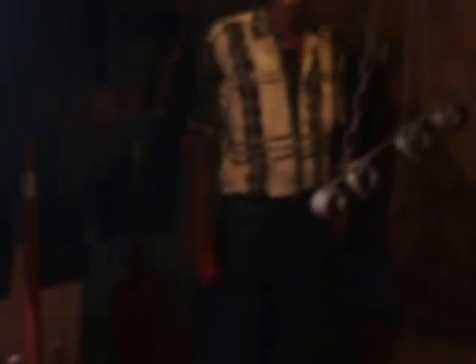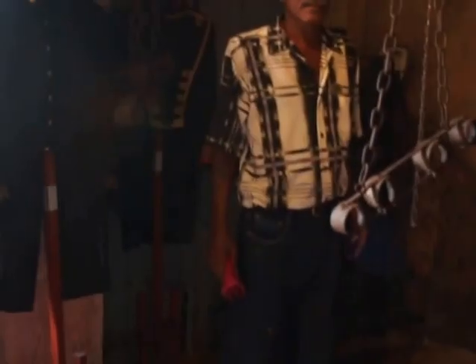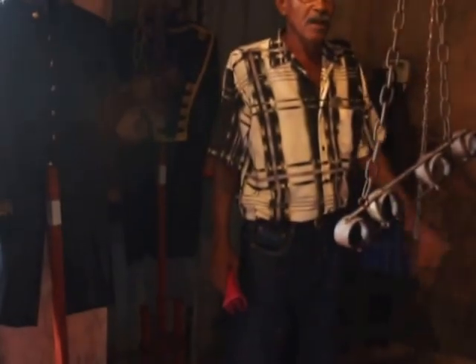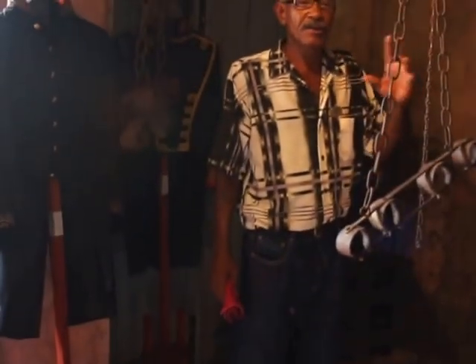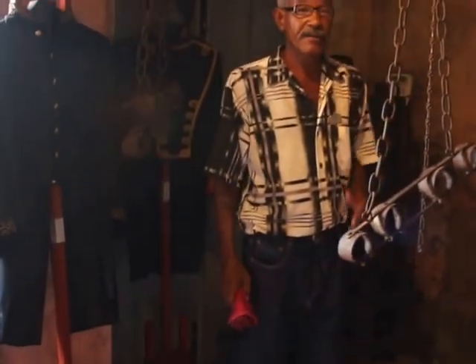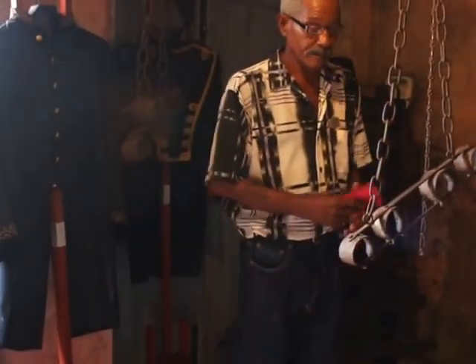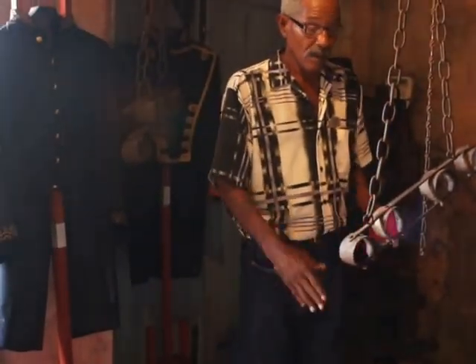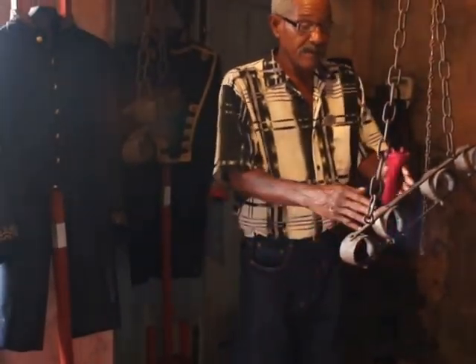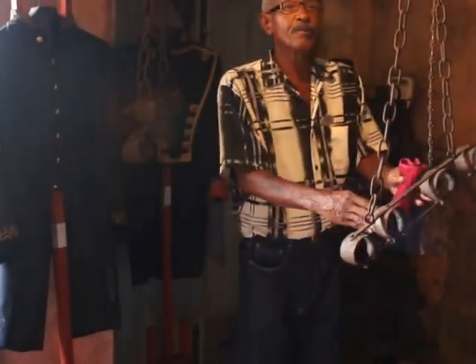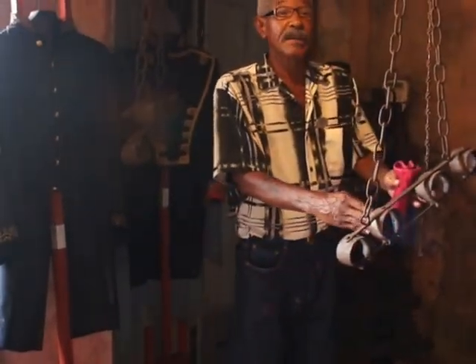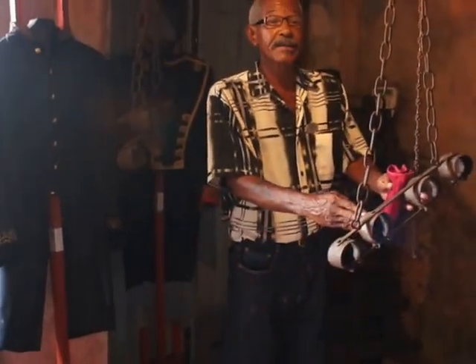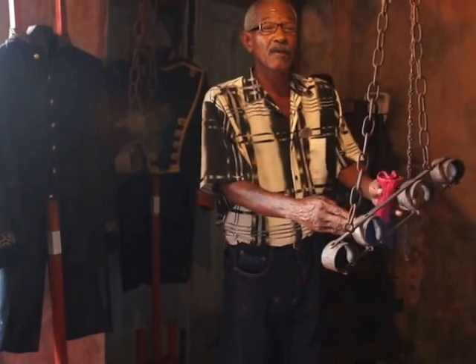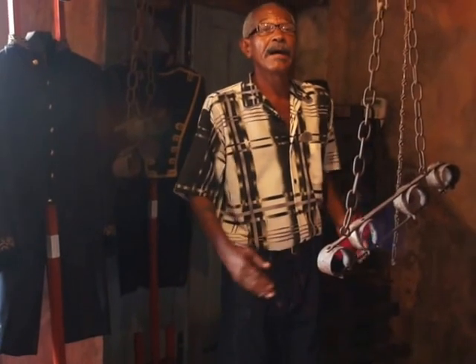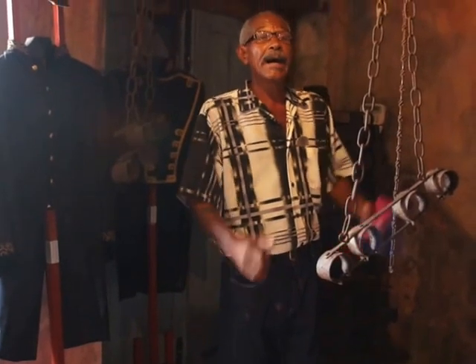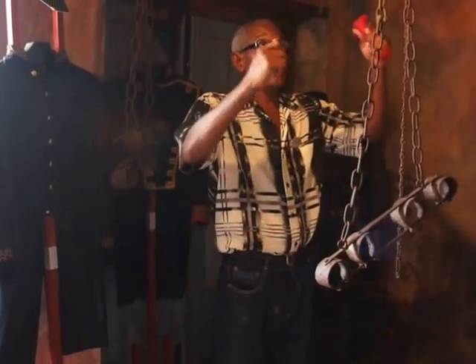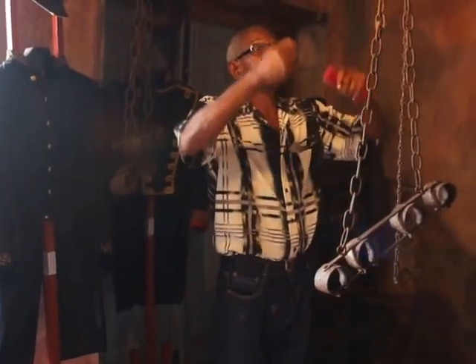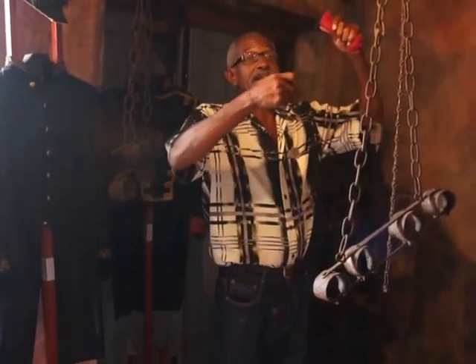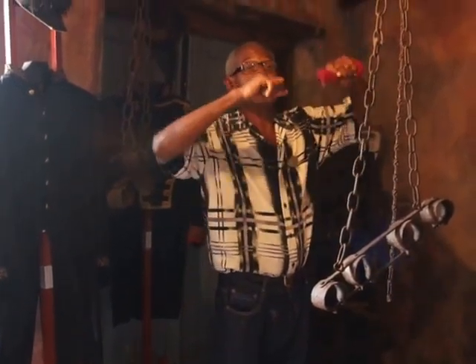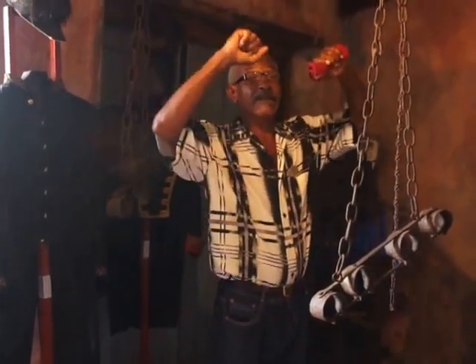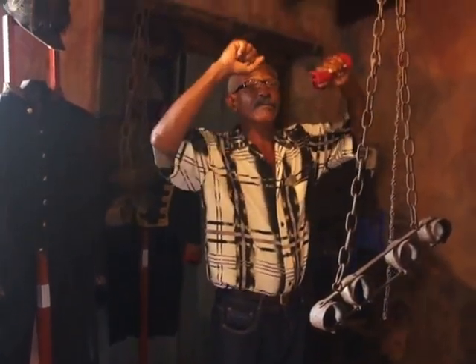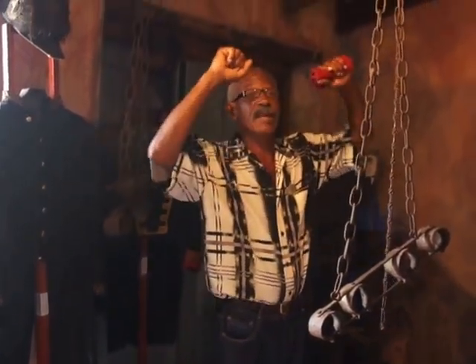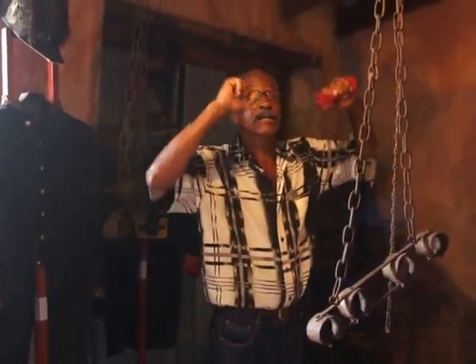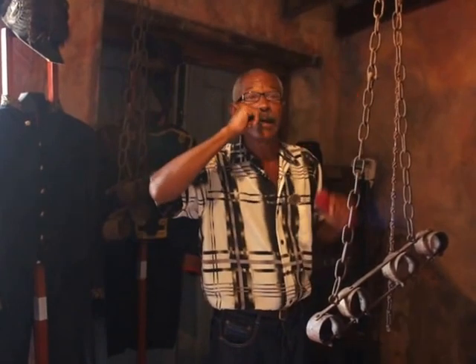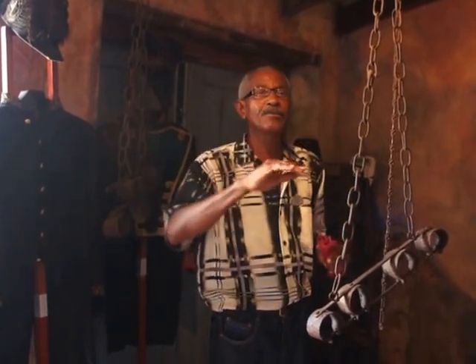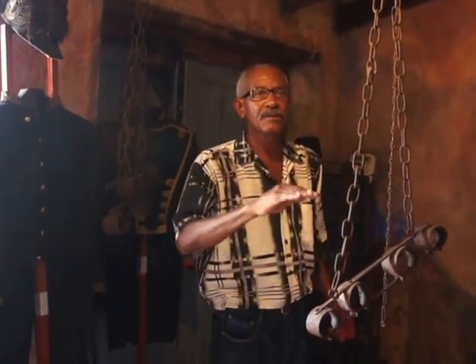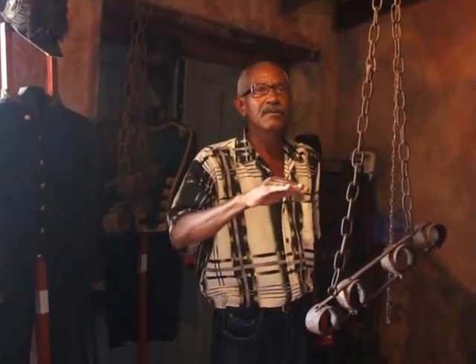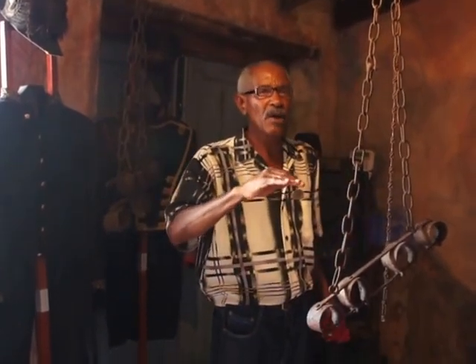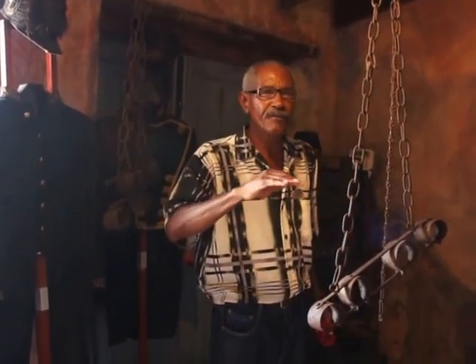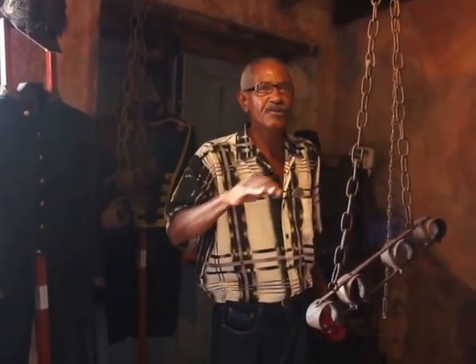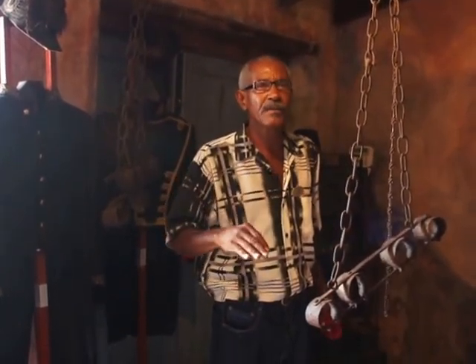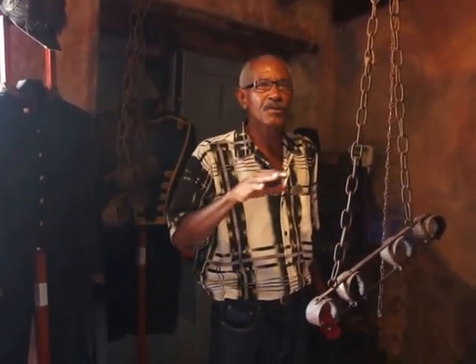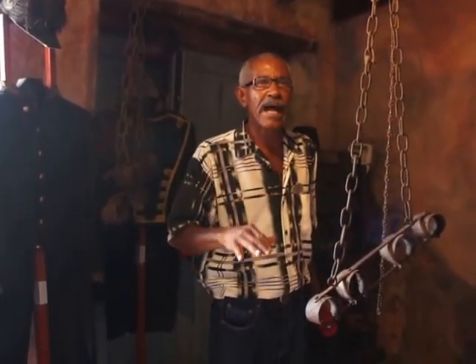How they punished slaves: the slave had to put both hands in his handcuffs. After that, they'd hang him for 6-7 days, given just enough food and drink to stay alive.